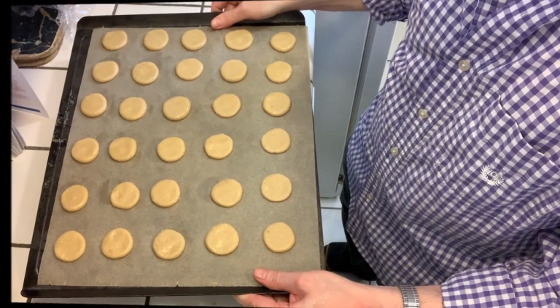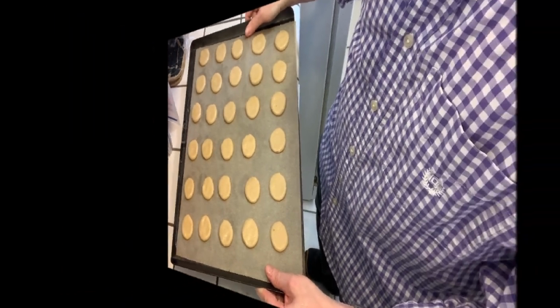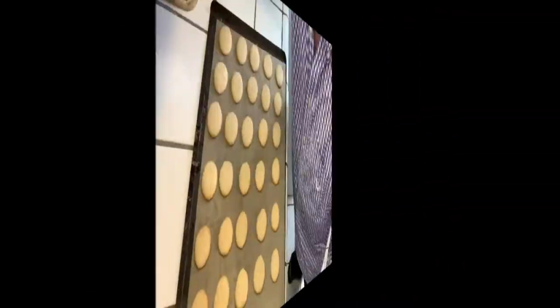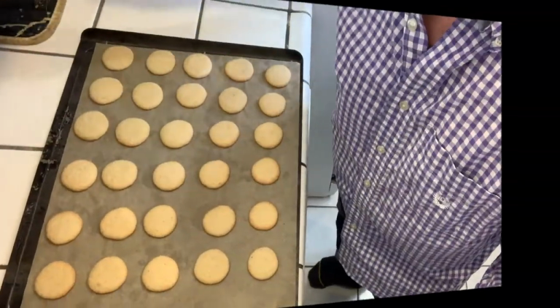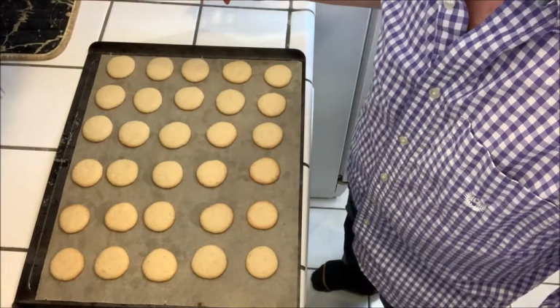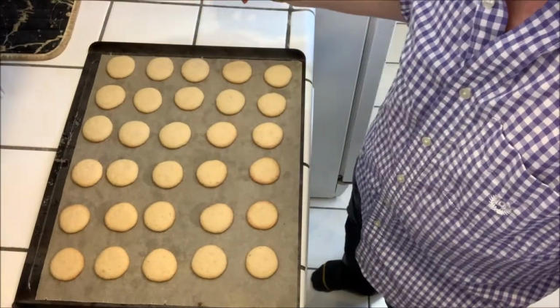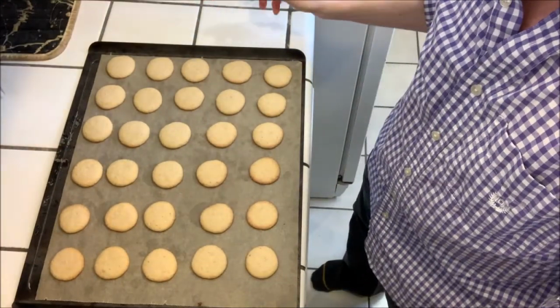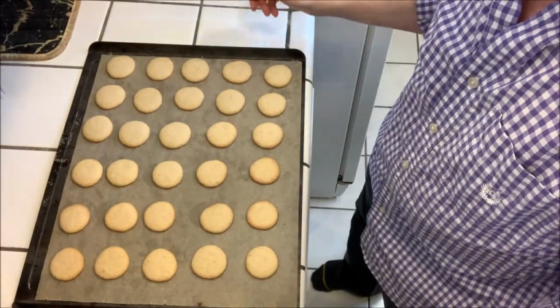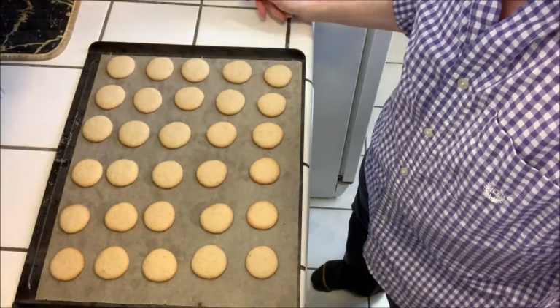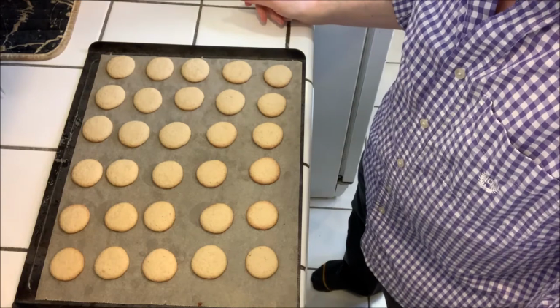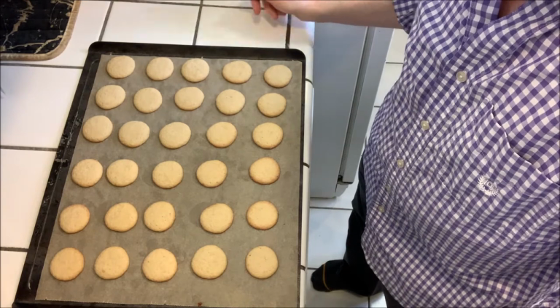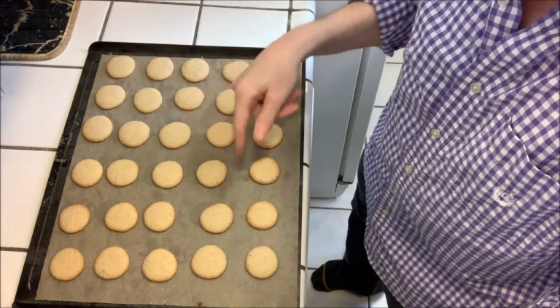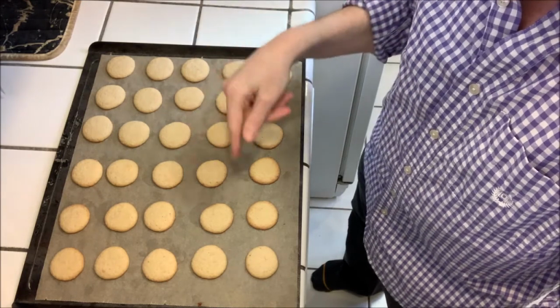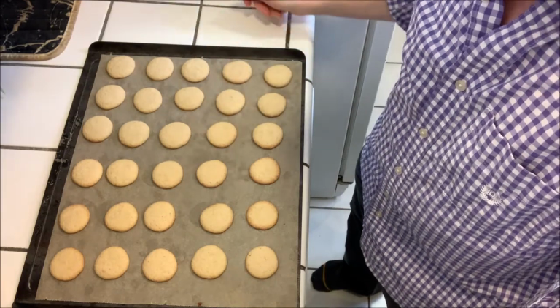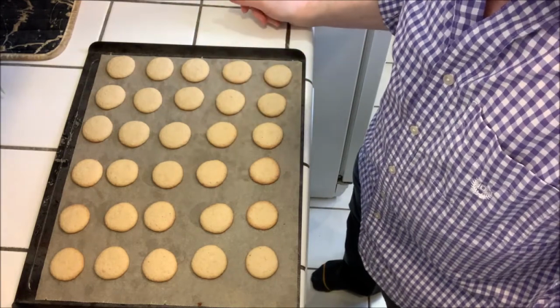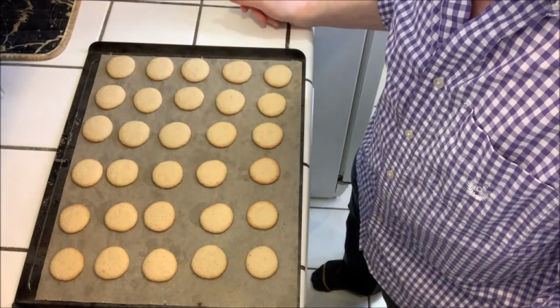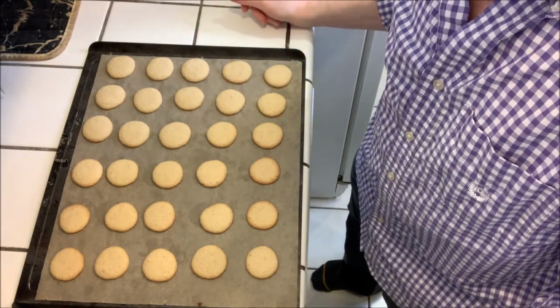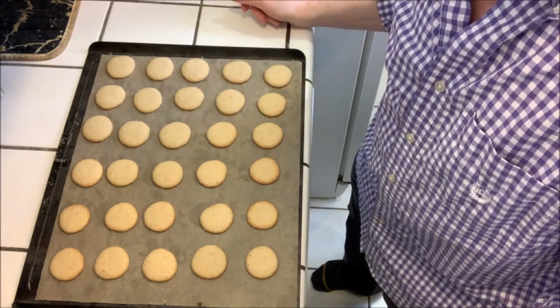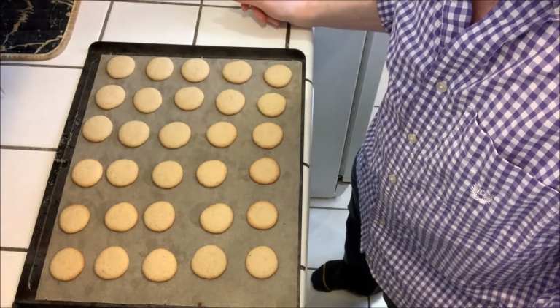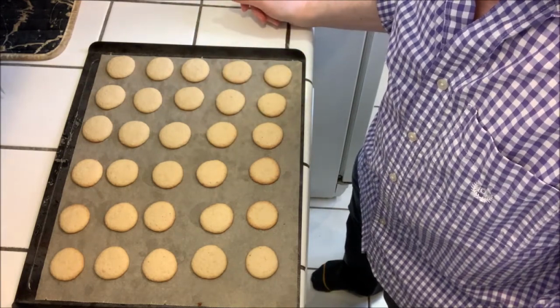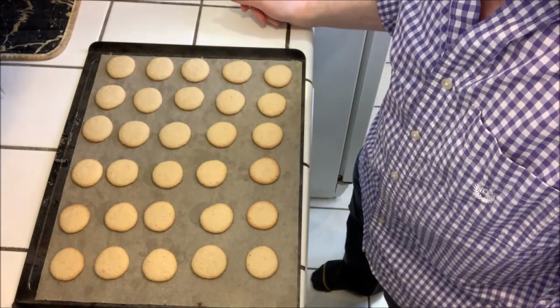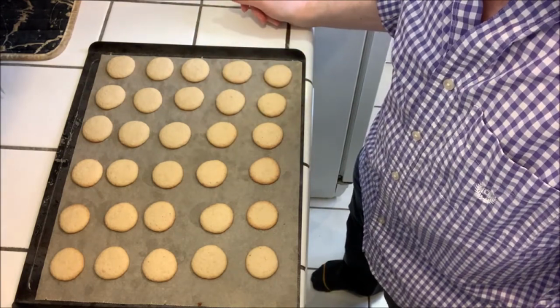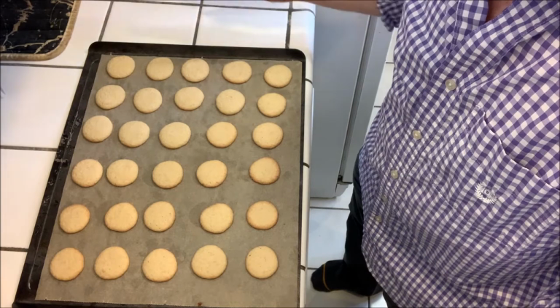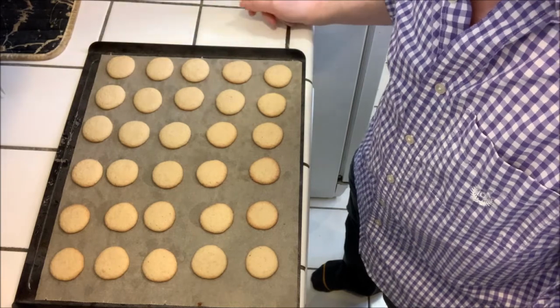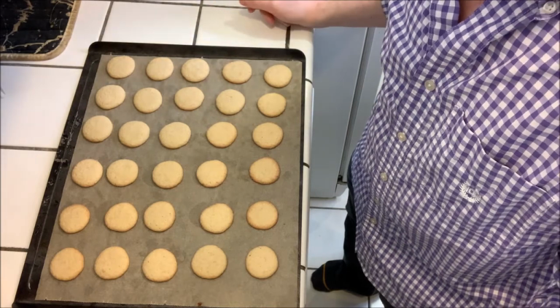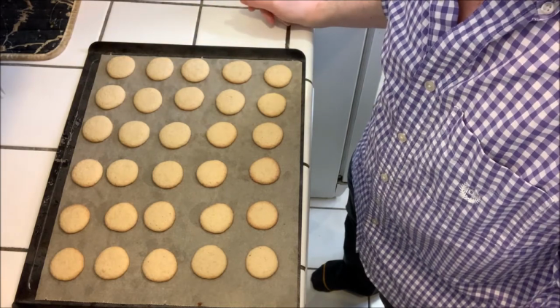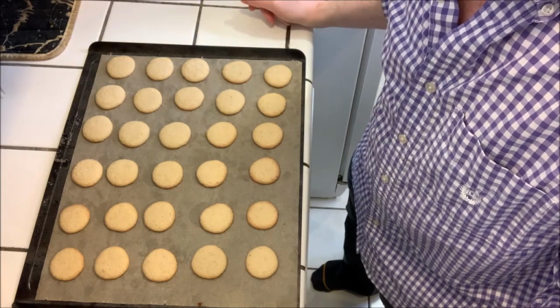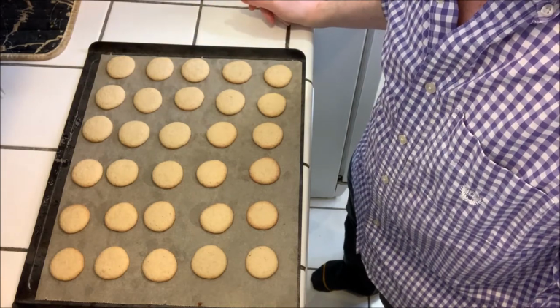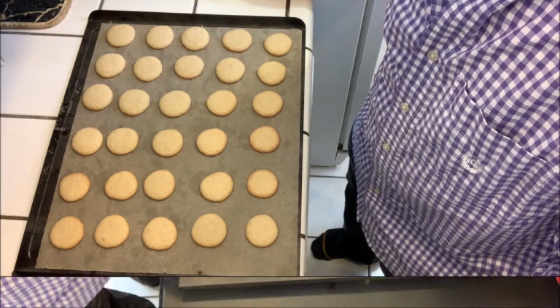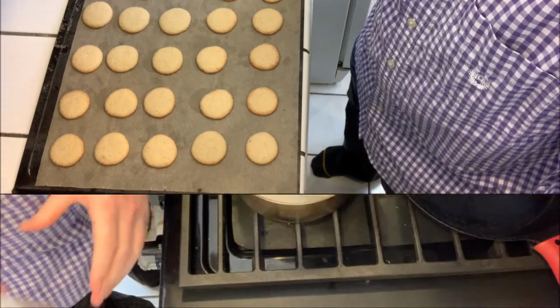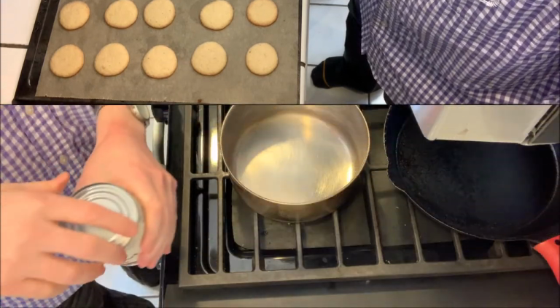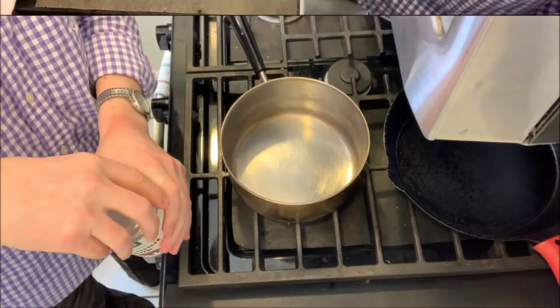Here are the final baked cookies — you can see they're nice and browned around the edges. We're just going to let them cool and go on to the next step.